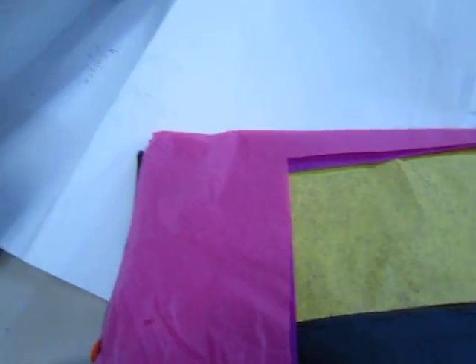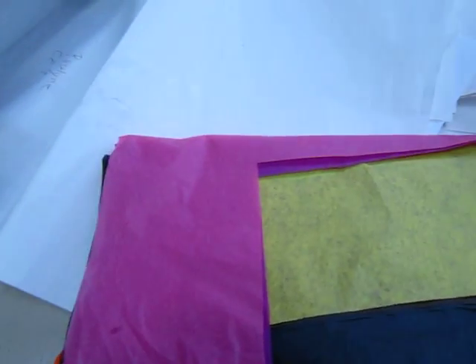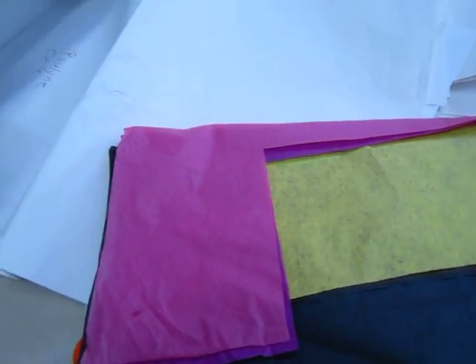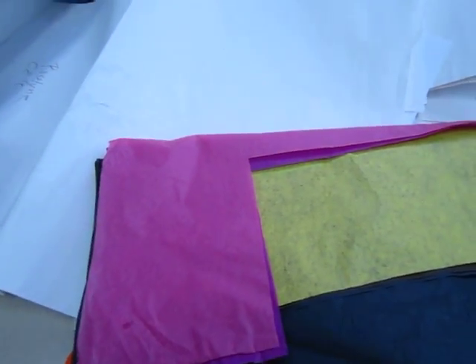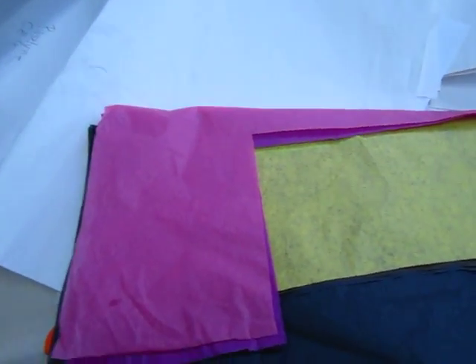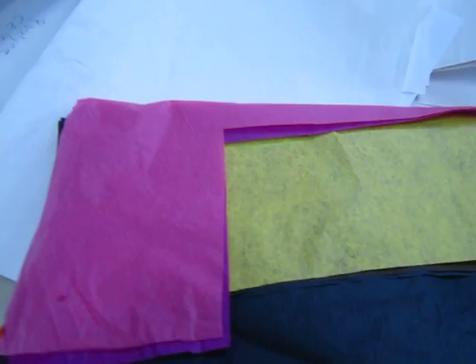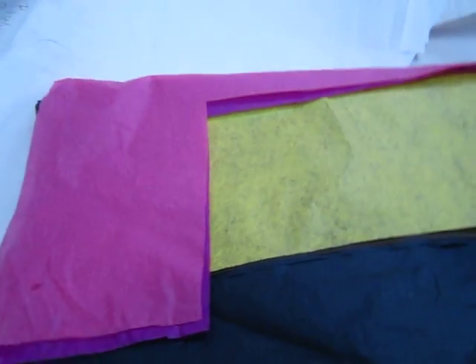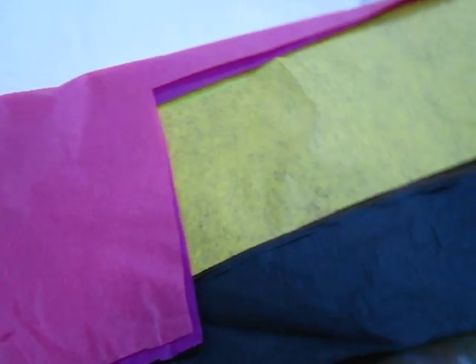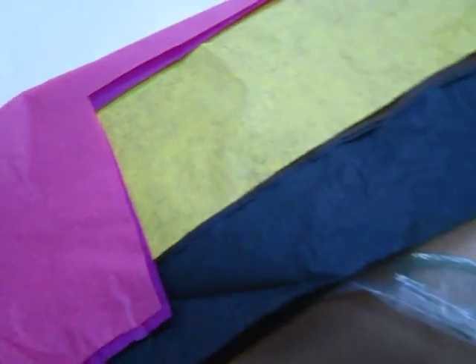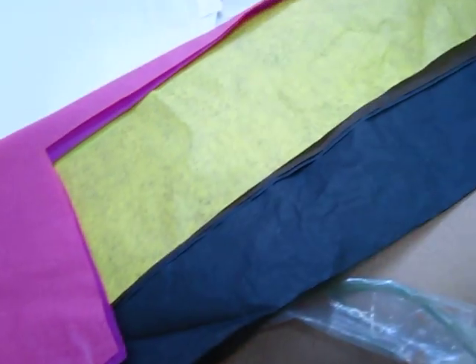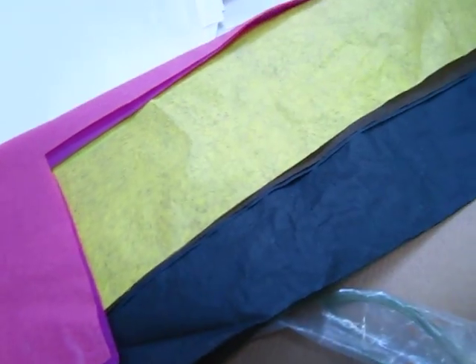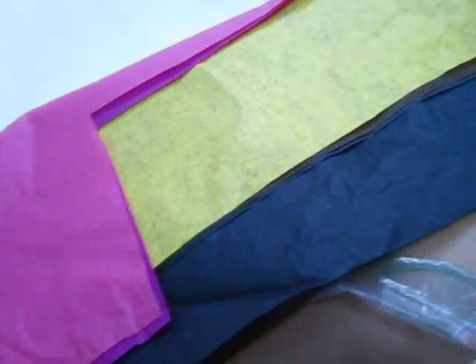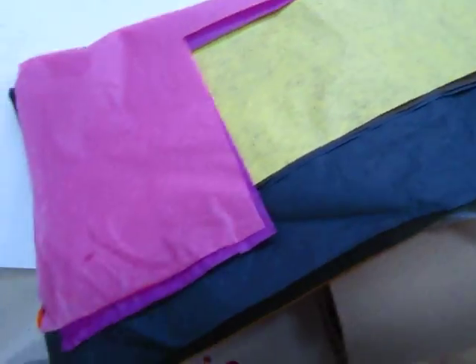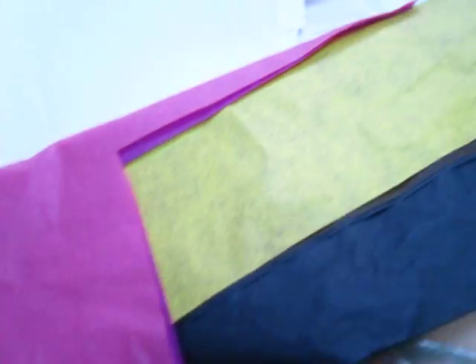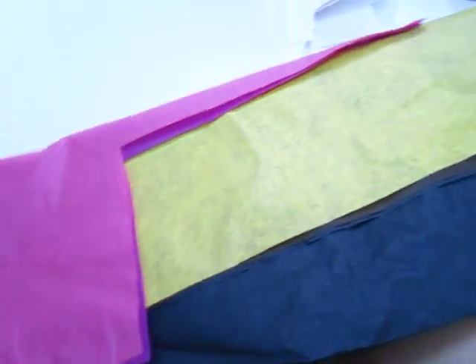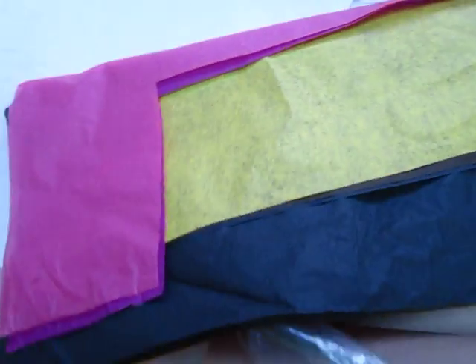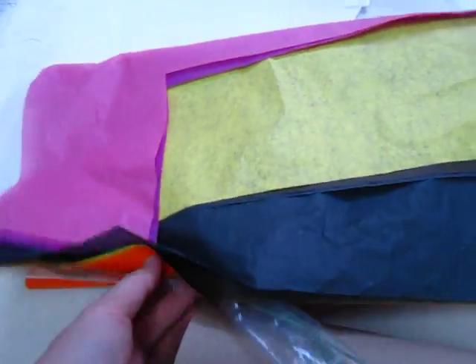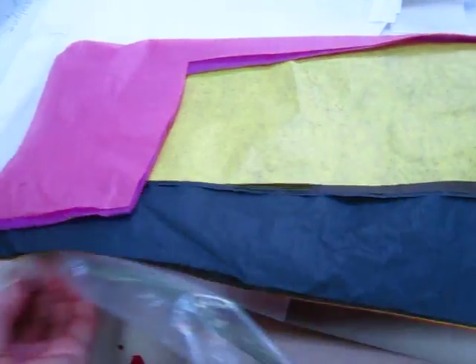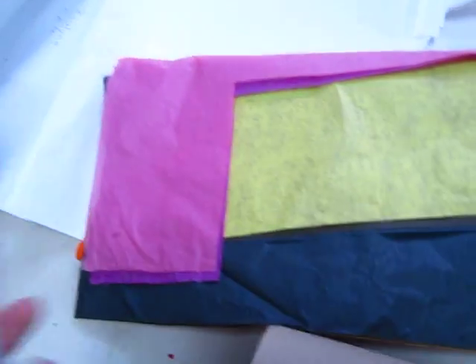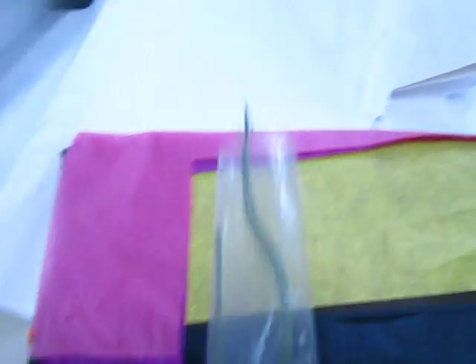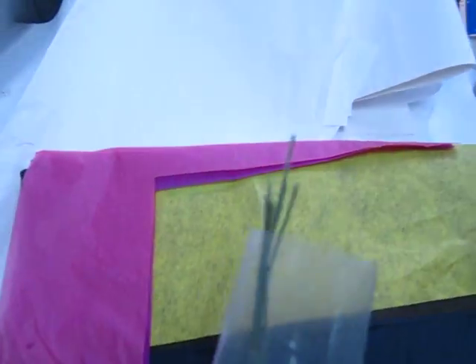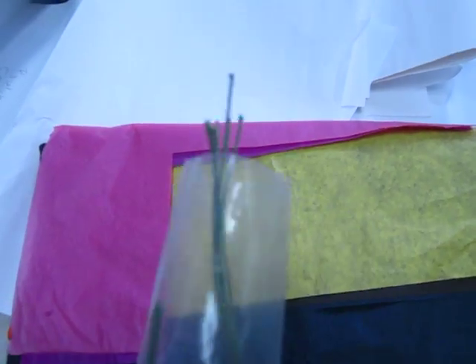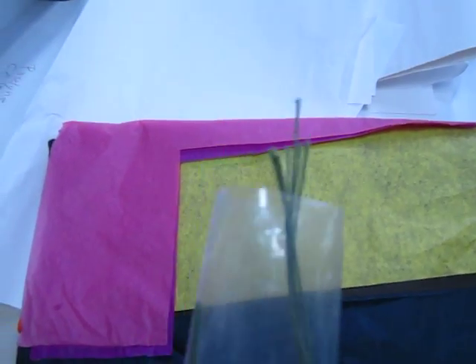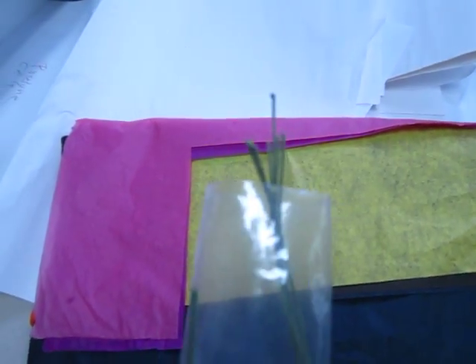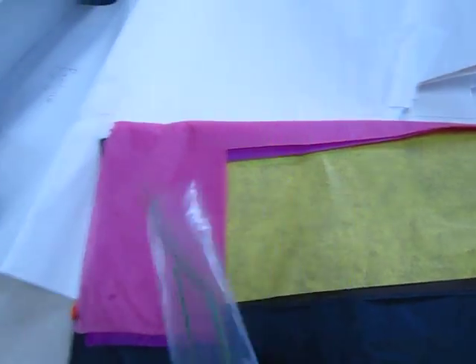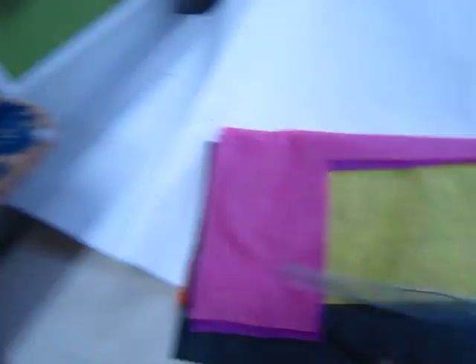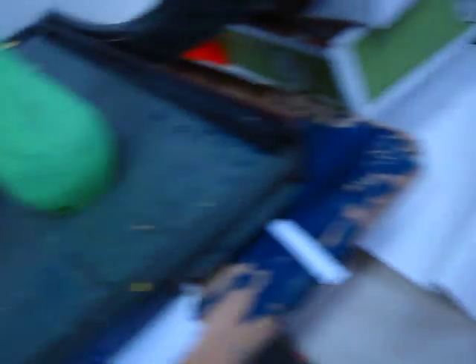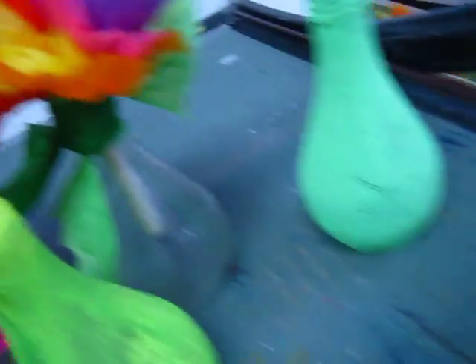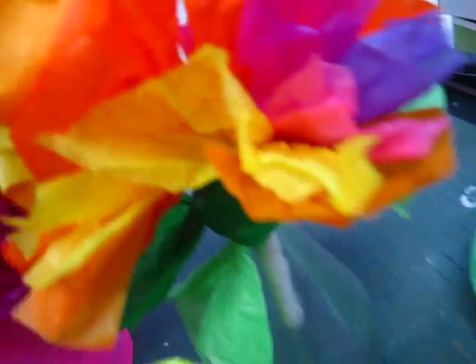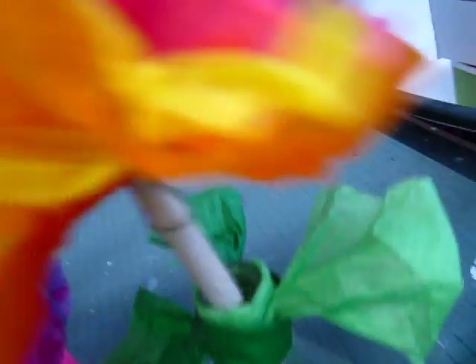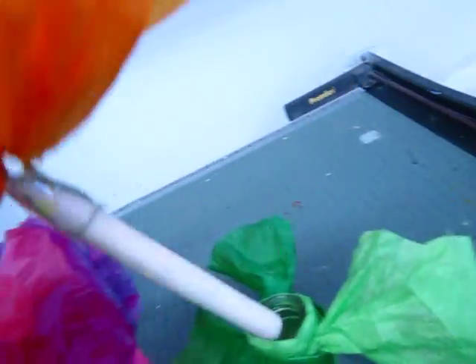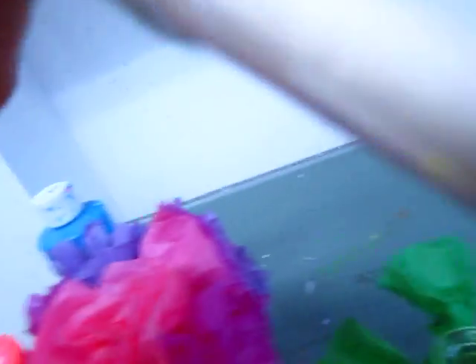I also need a thread. Let me see — oh, here it is. This is the thread, and you can see it here.